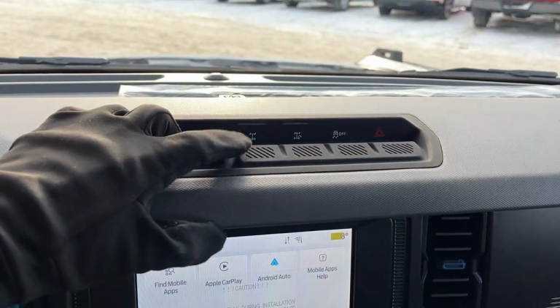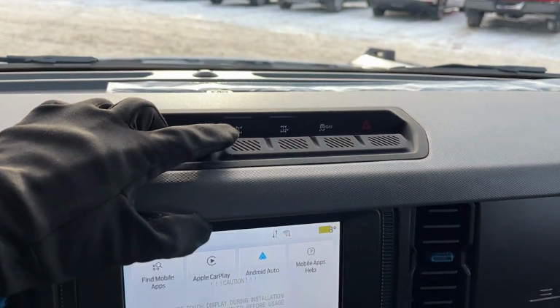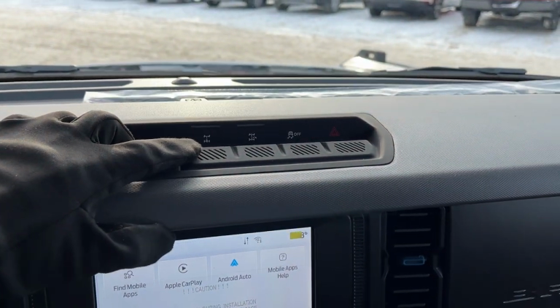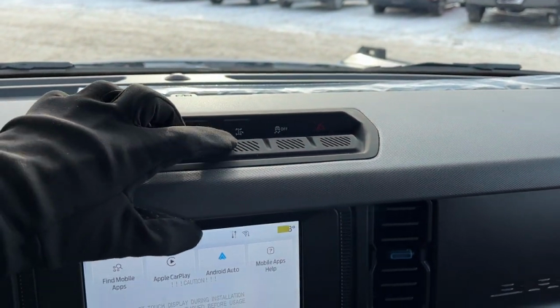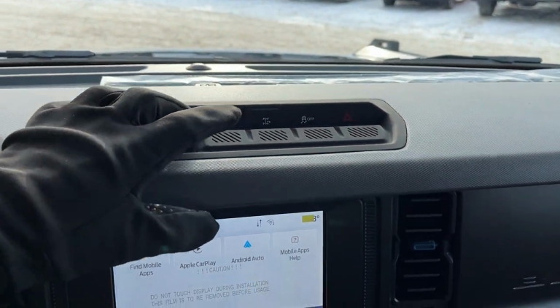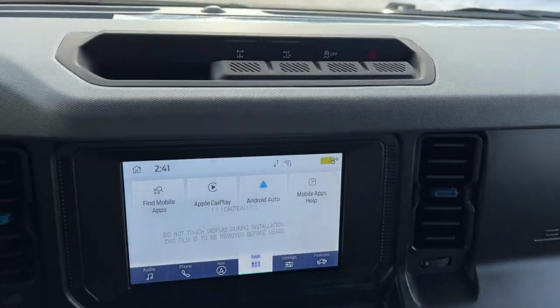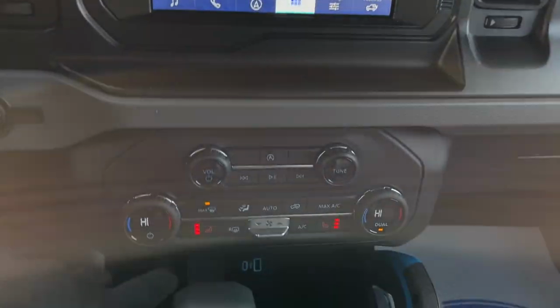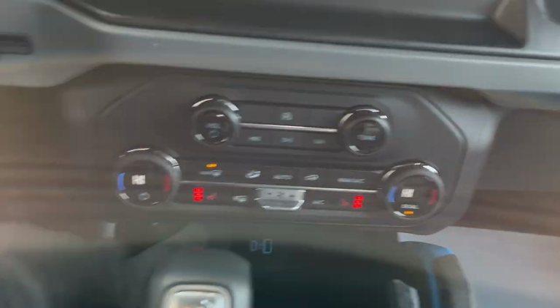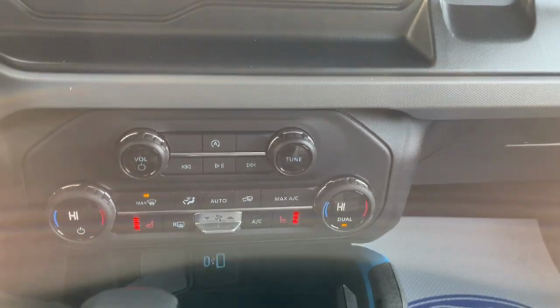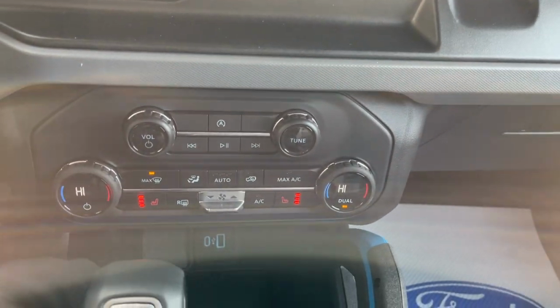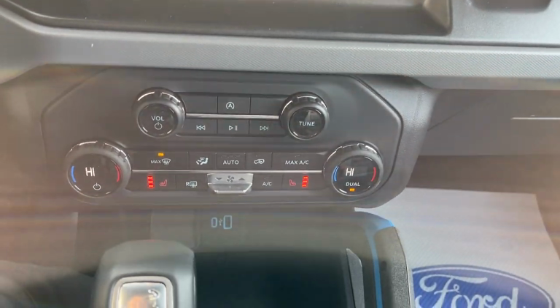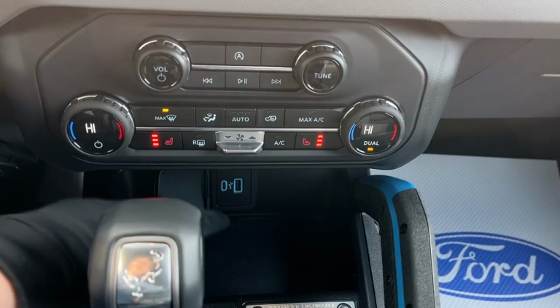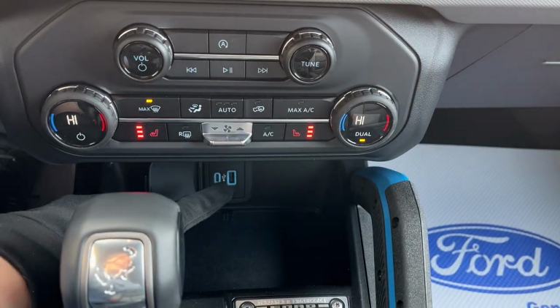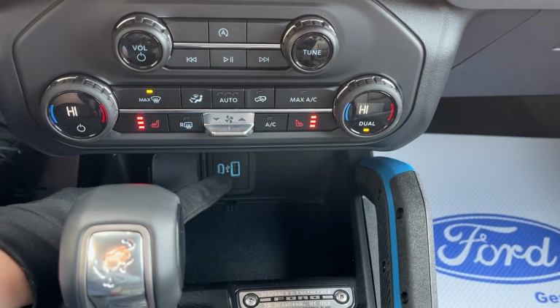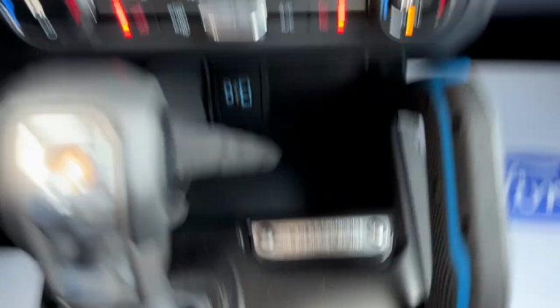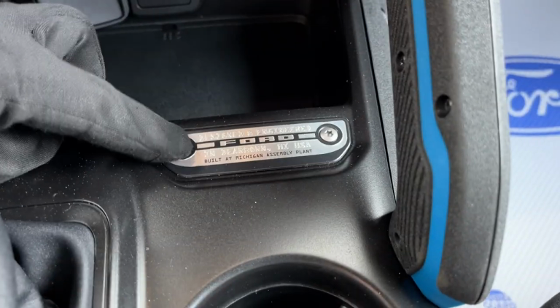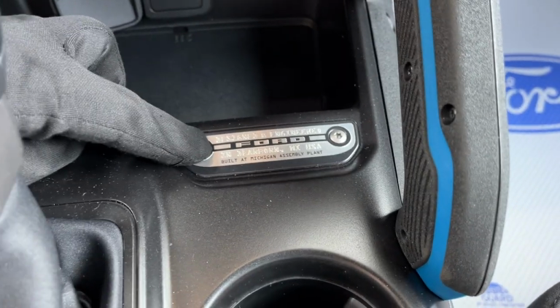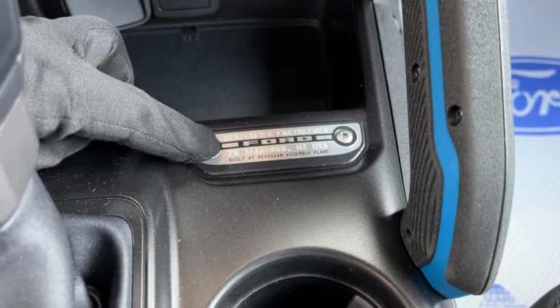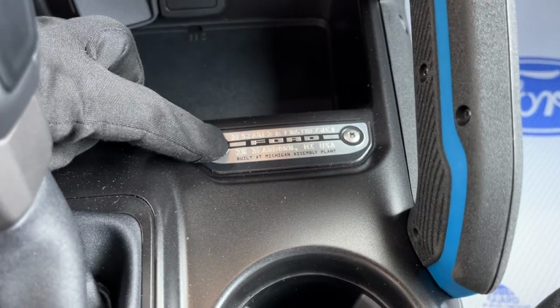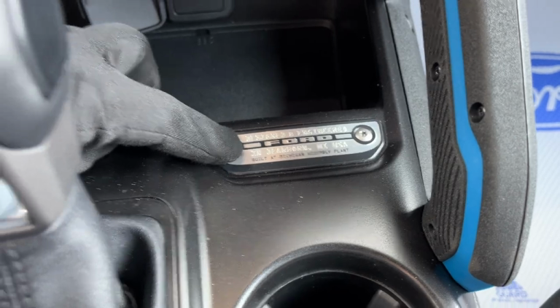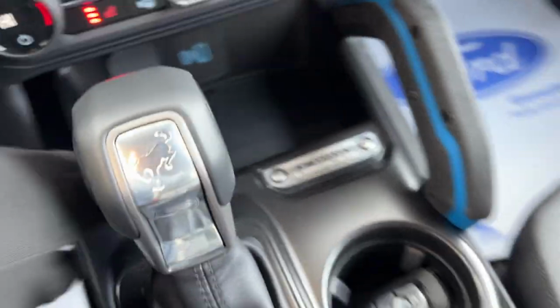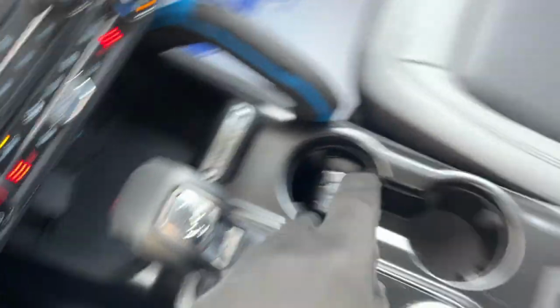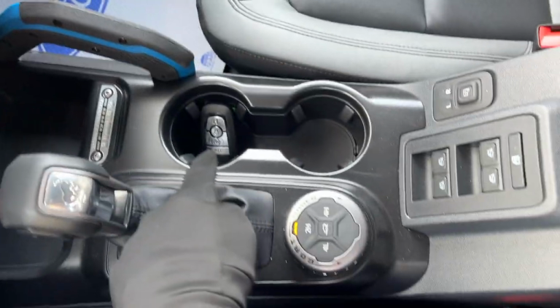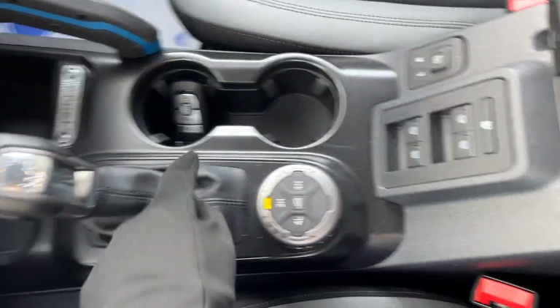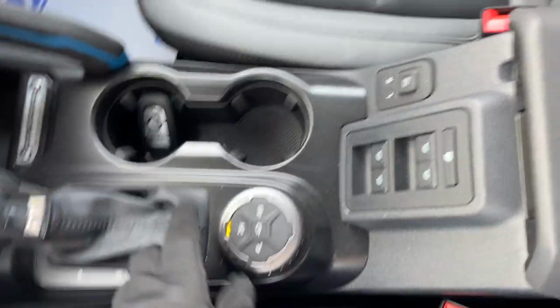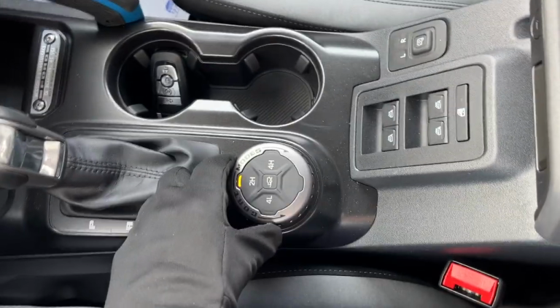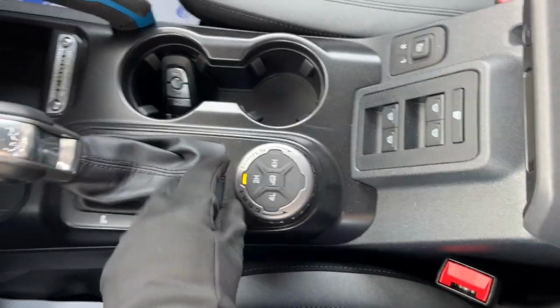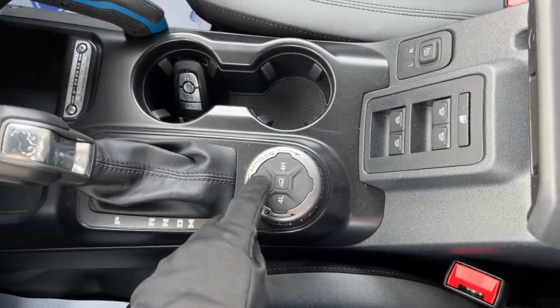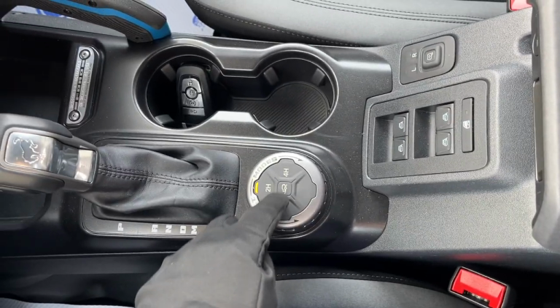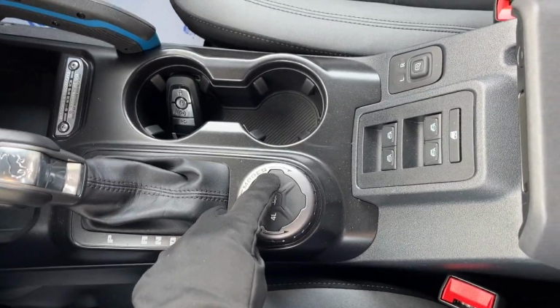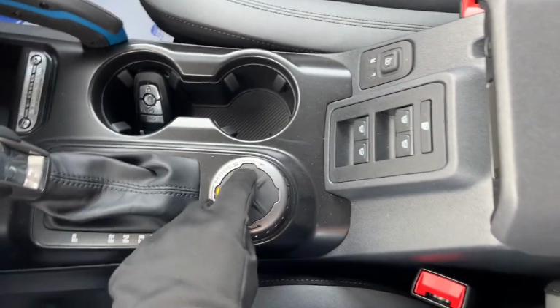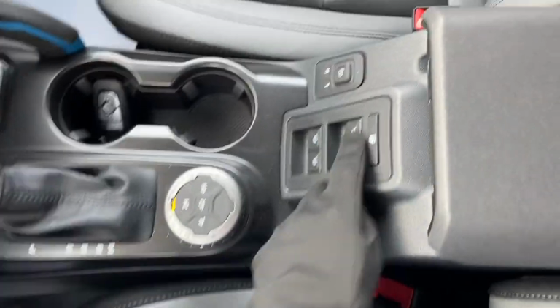Throwing it in reverse shows your reverse camera and parking sensors. You also have a locking rear differential and trail turn assist. The heated seat controls are here, along with dual climate zones, a couple USB ports, a built-in Michigan Assembly Plant badge, and remote start on the key fob.